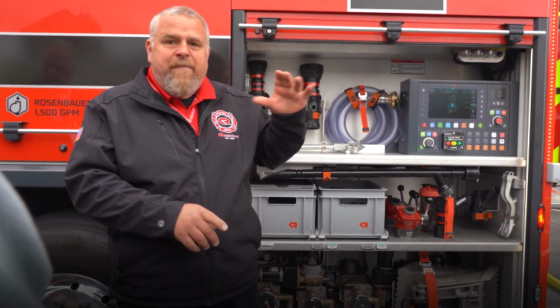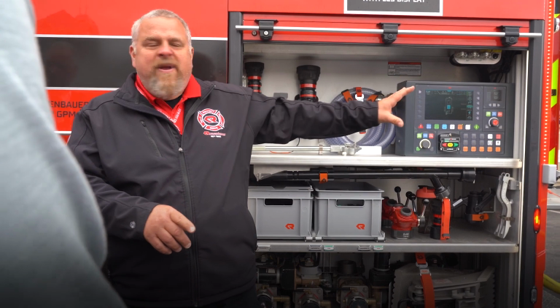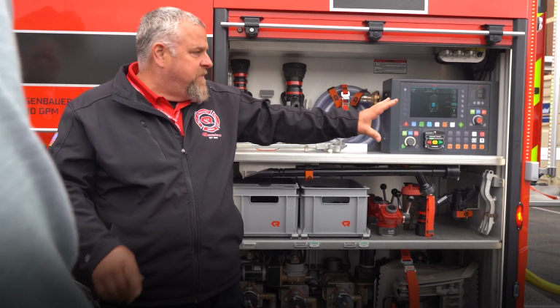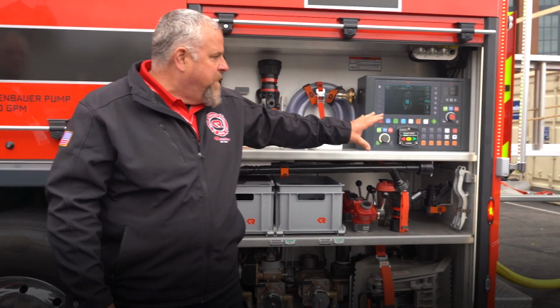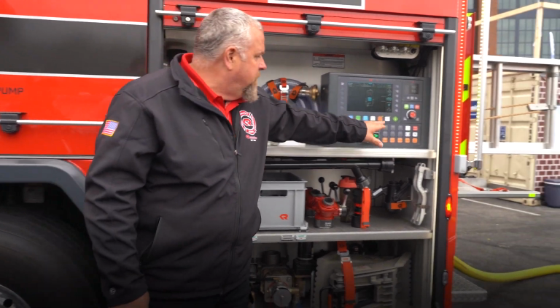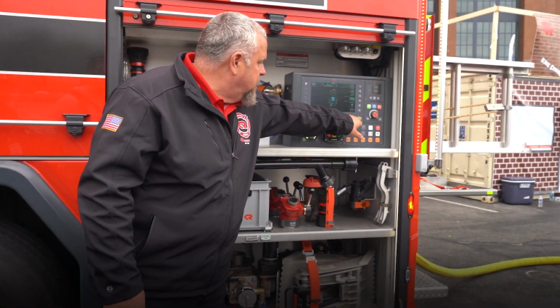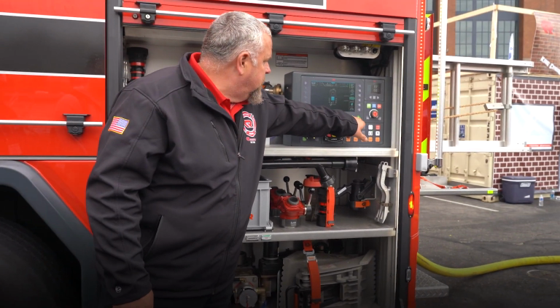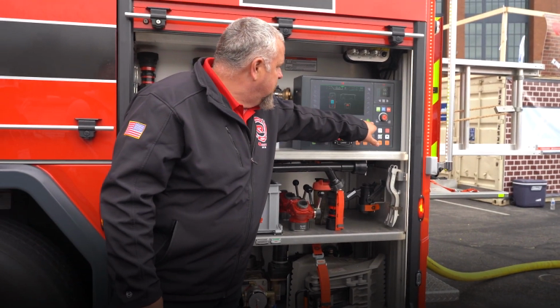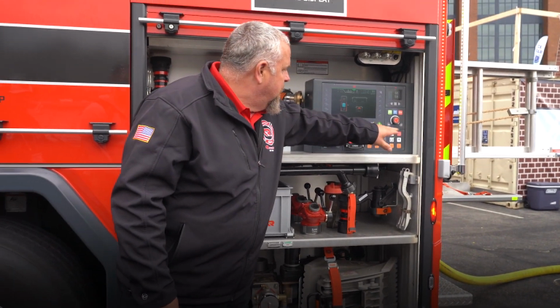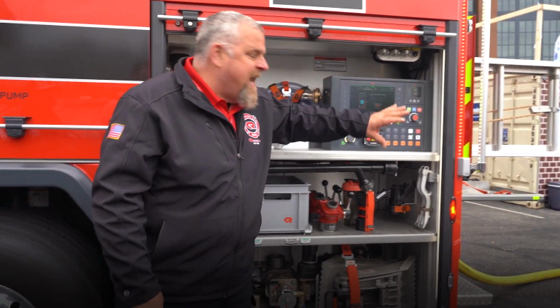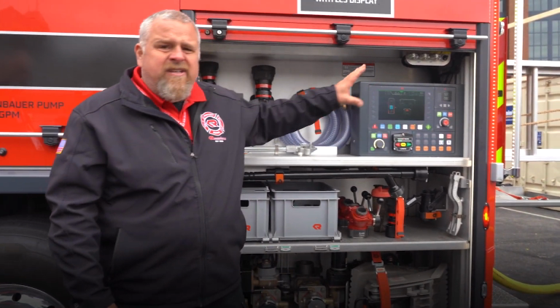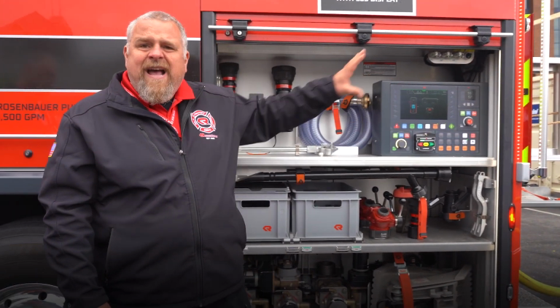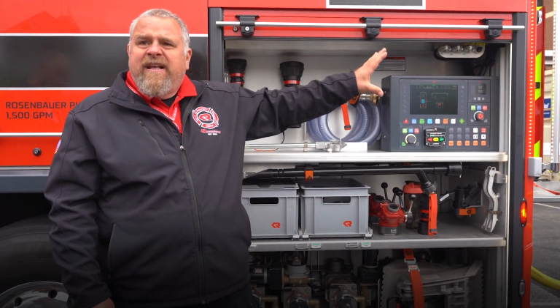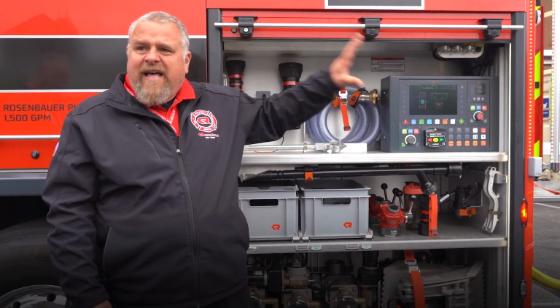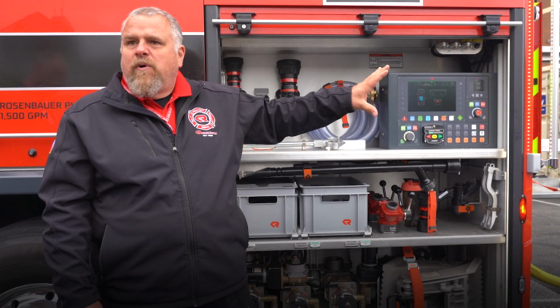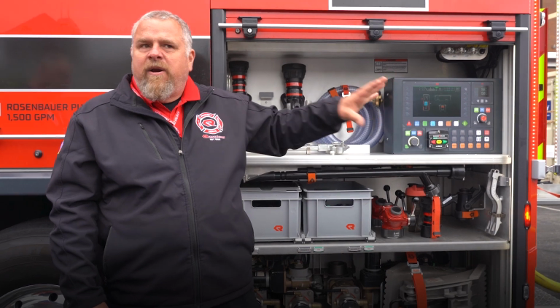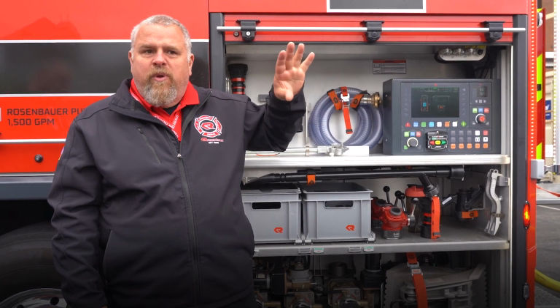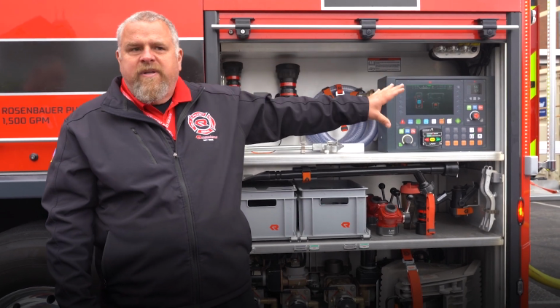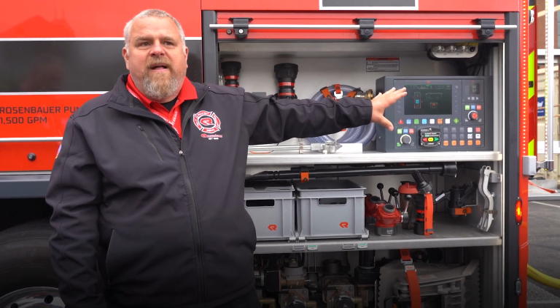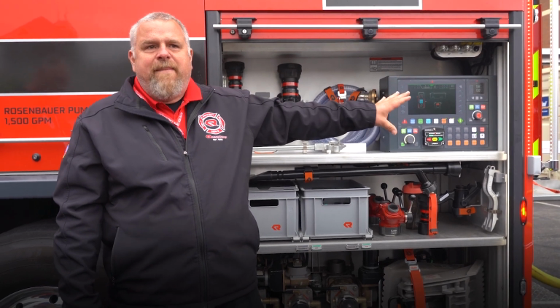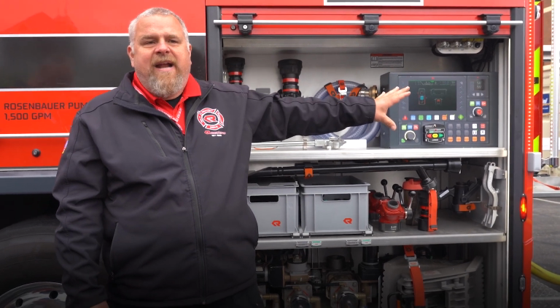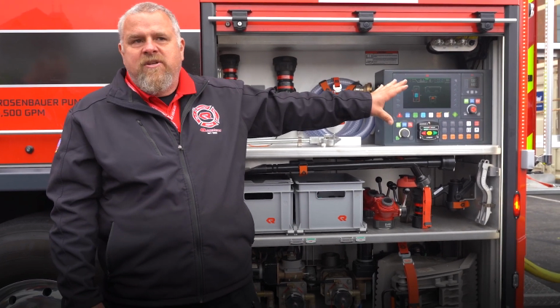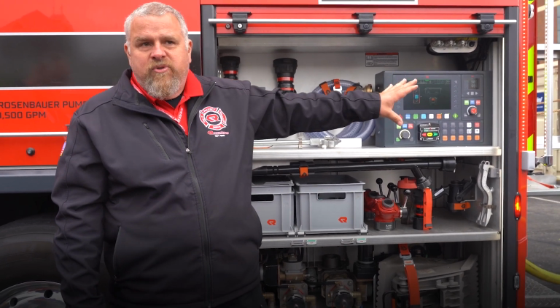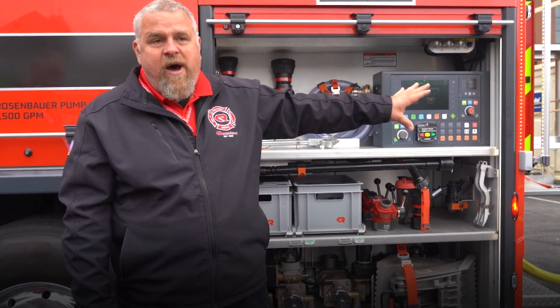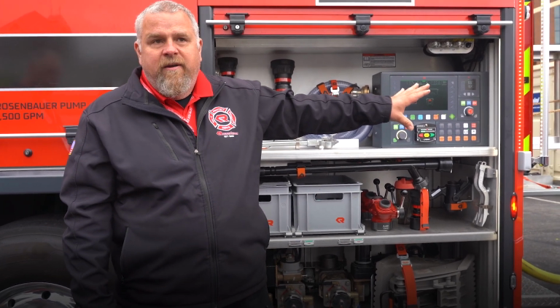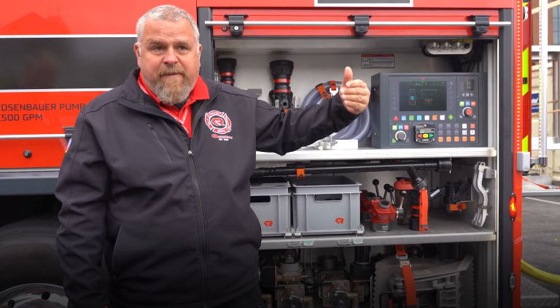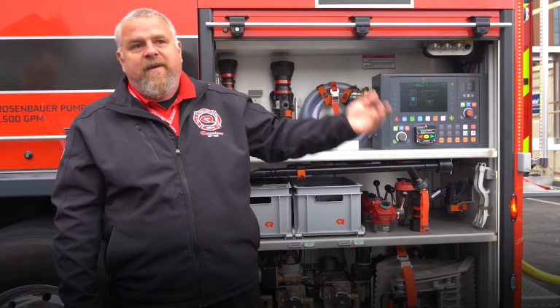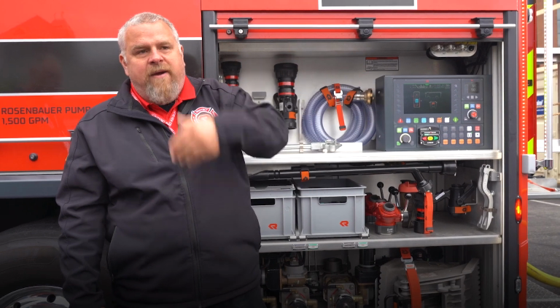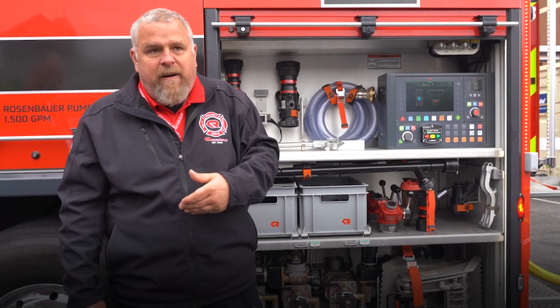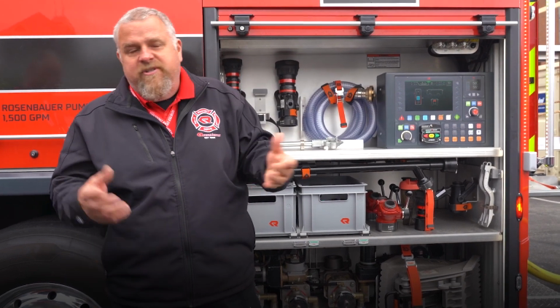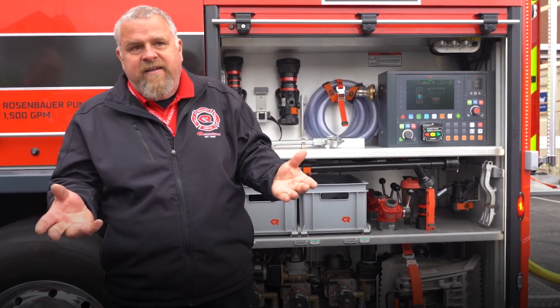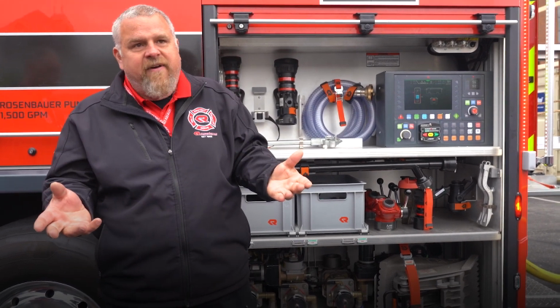Simple operations of the pump. It looks complicated because there's a lot of stuff going on there, but there's really only a few buttons on that pump that I need to use to get water into the pump and water out of the pump, which is all I need to fight fire.